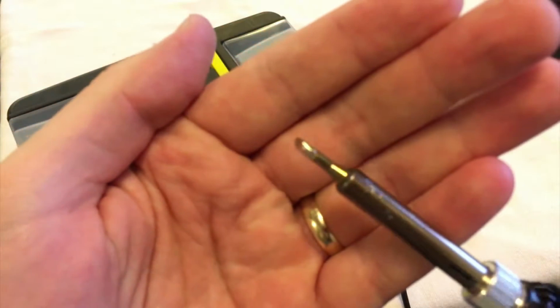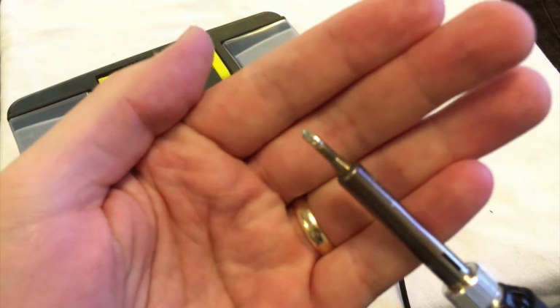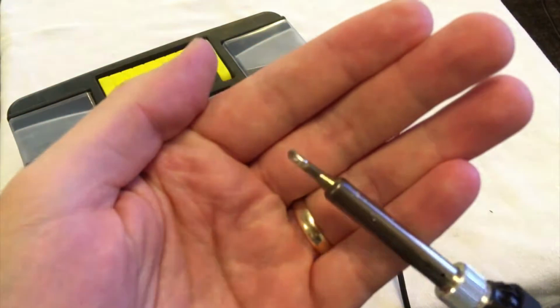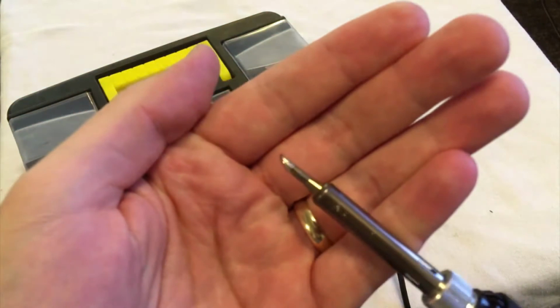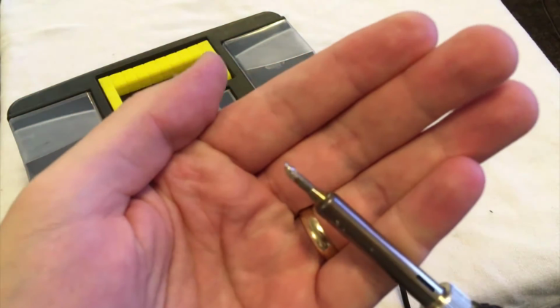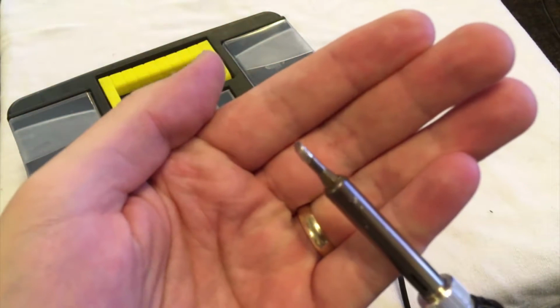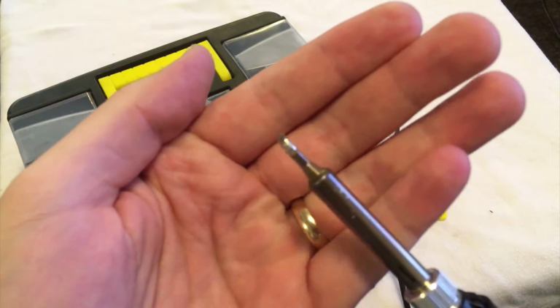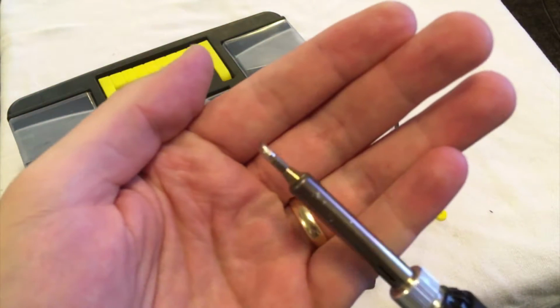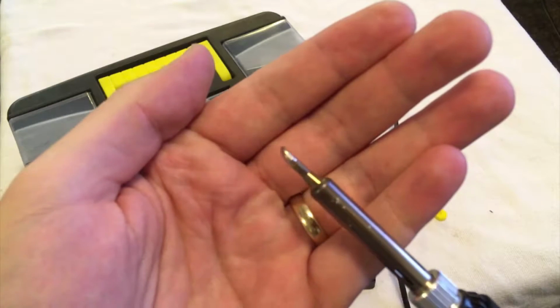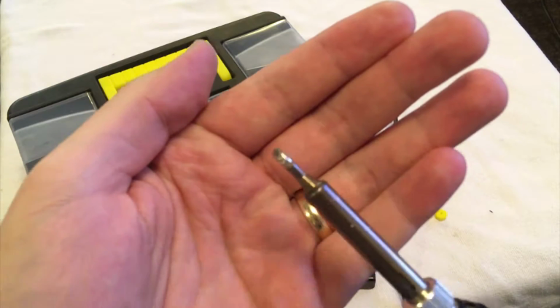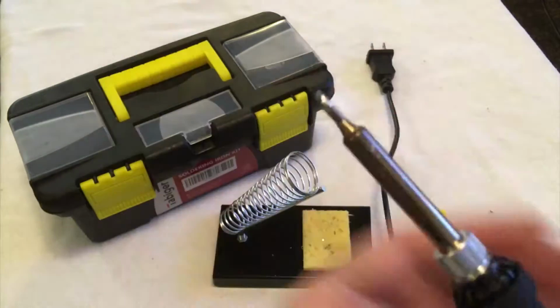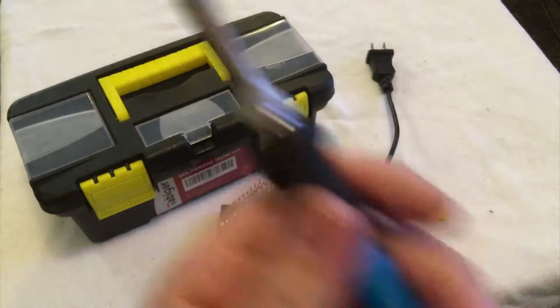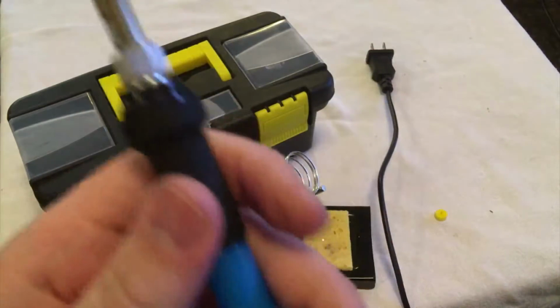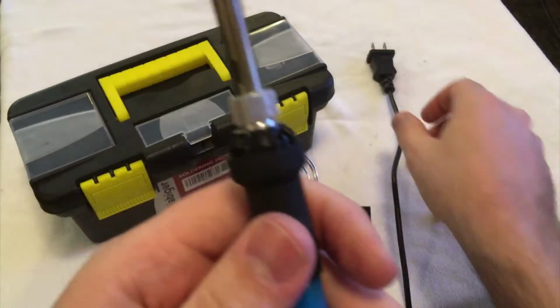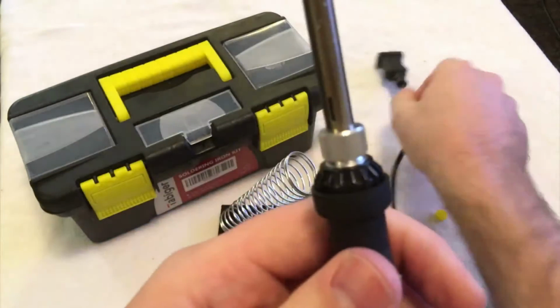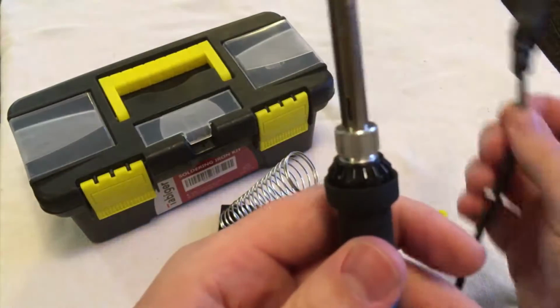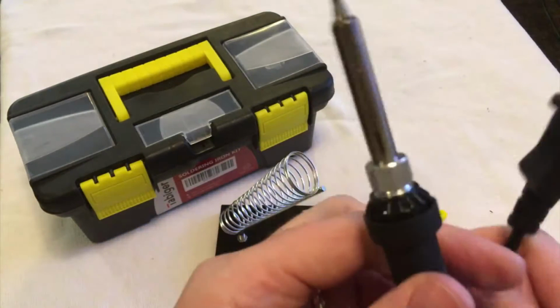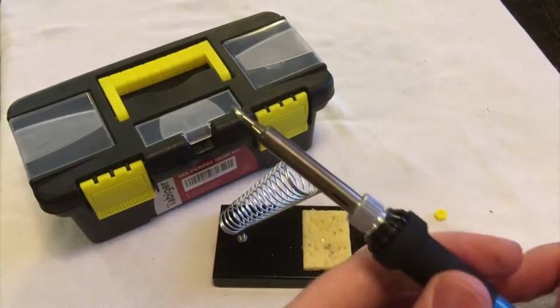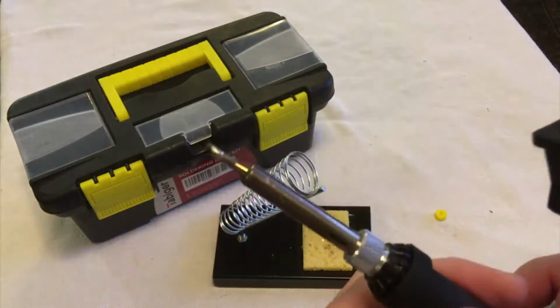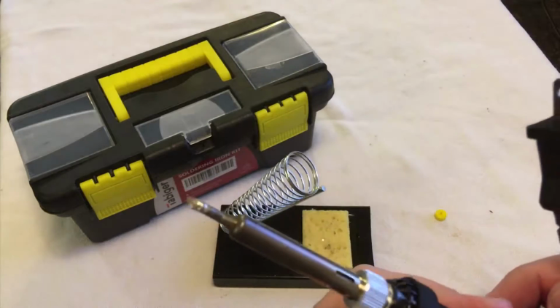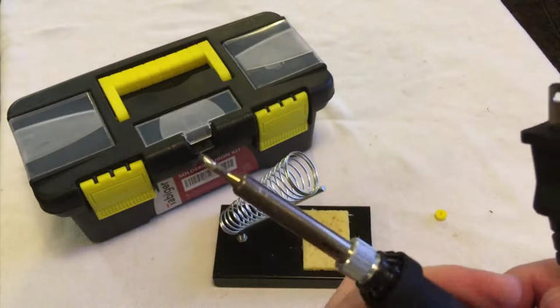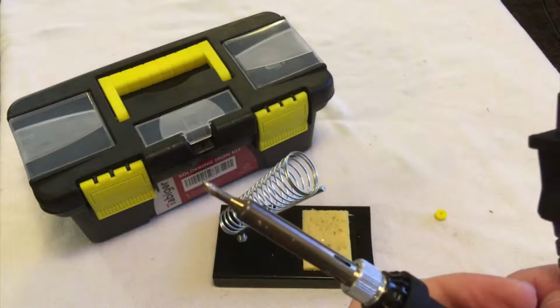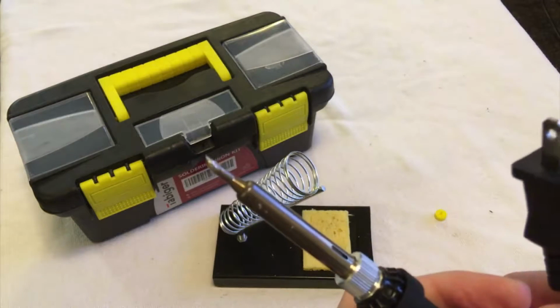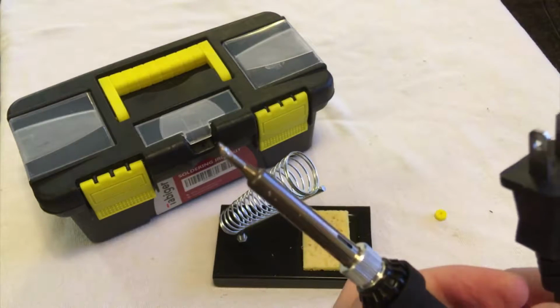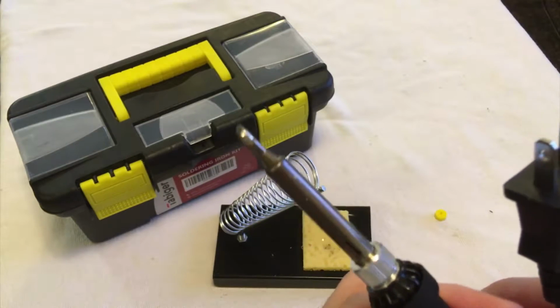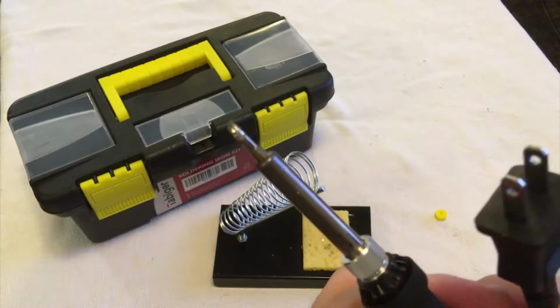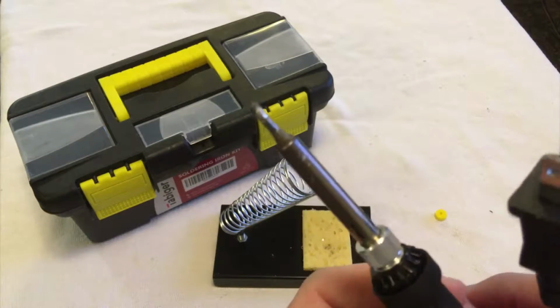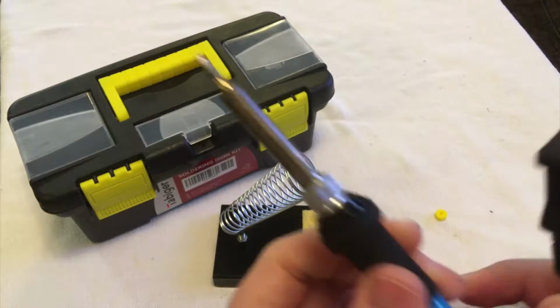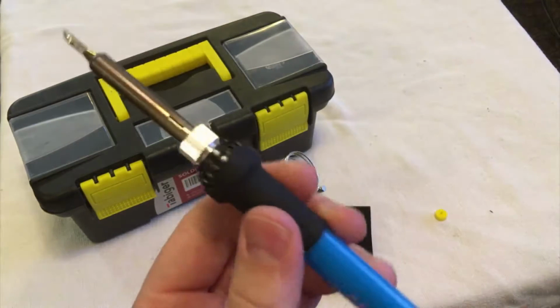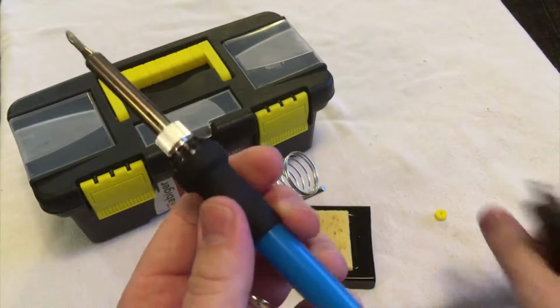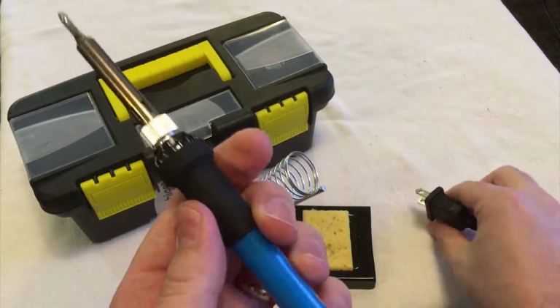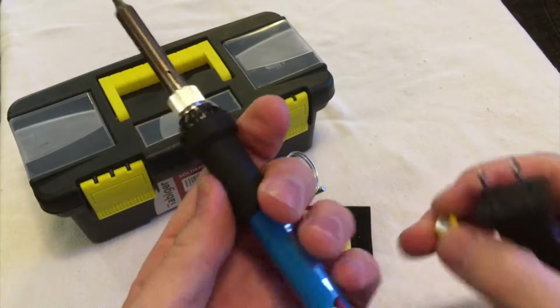This is the bevel tip, and it's one of the ones that dissipates heat the most quickly. It's kind of counterintuitive for those of us starting out, but you actually want to use the biggest tip you can so that heat dissipates quickly and you get the job done.